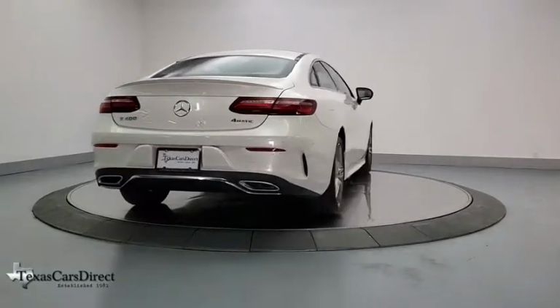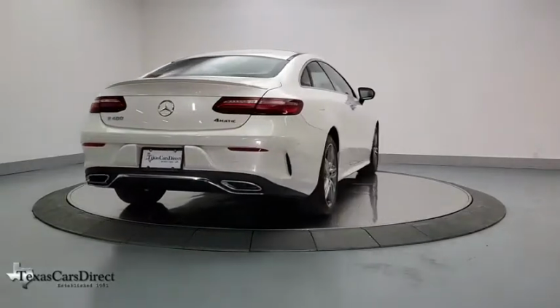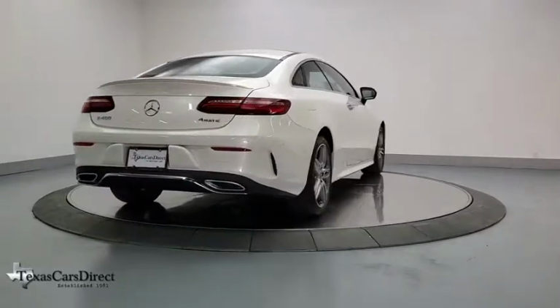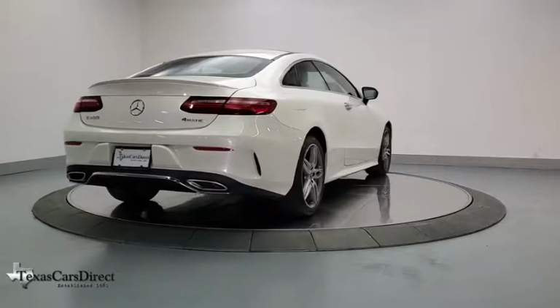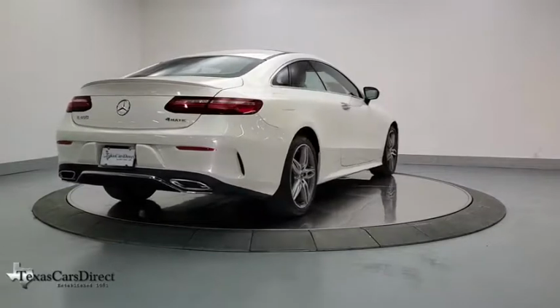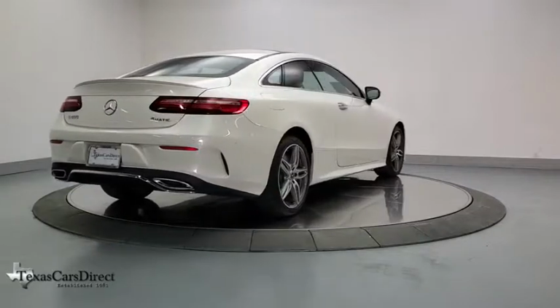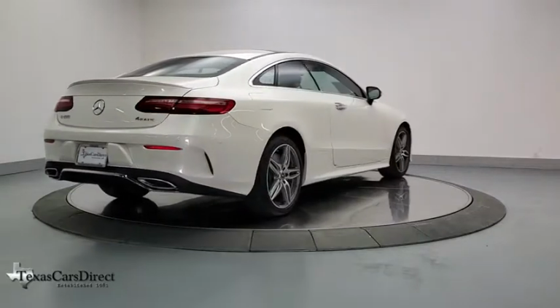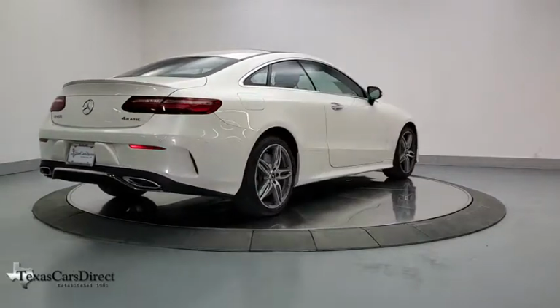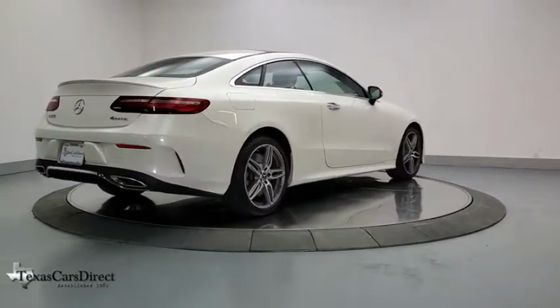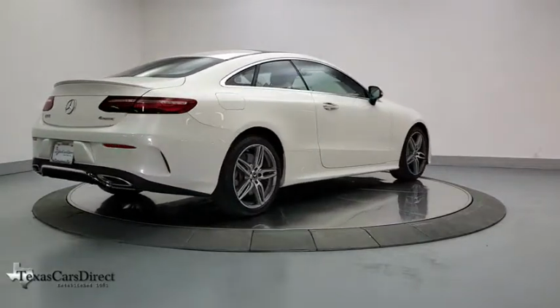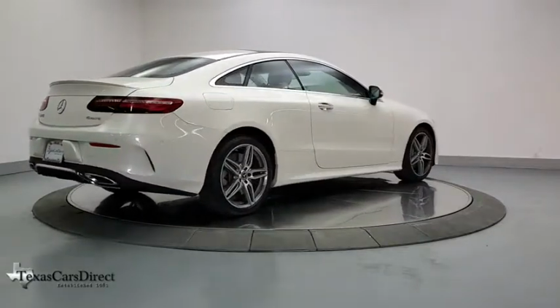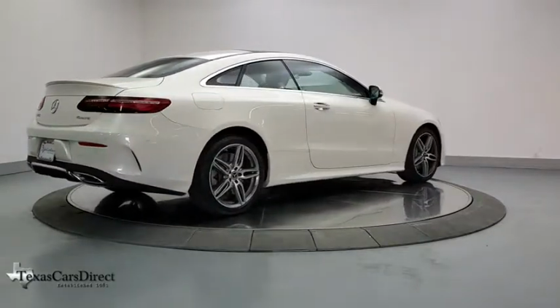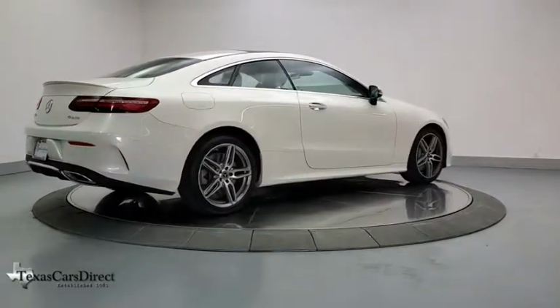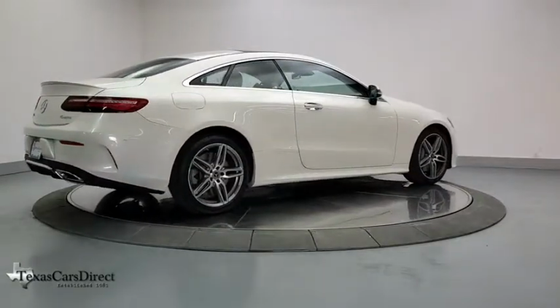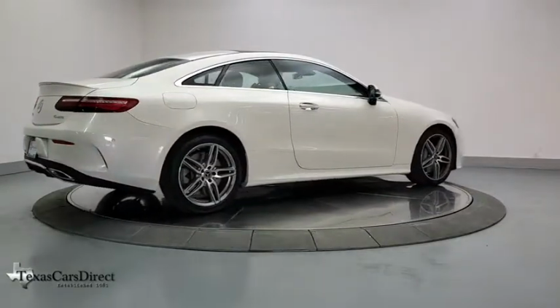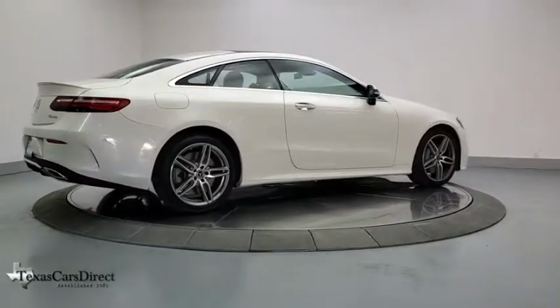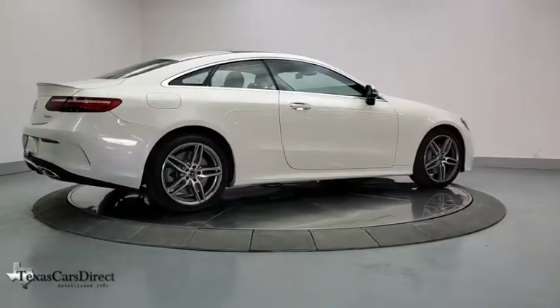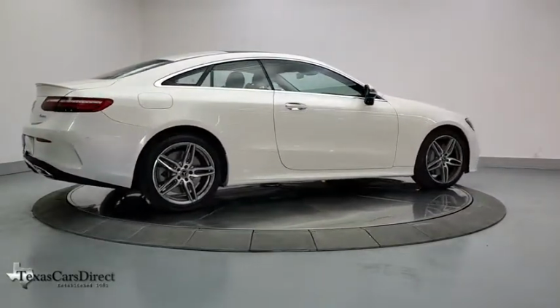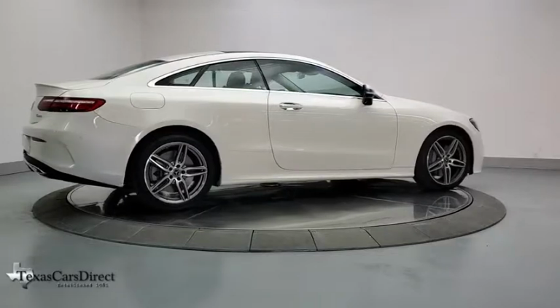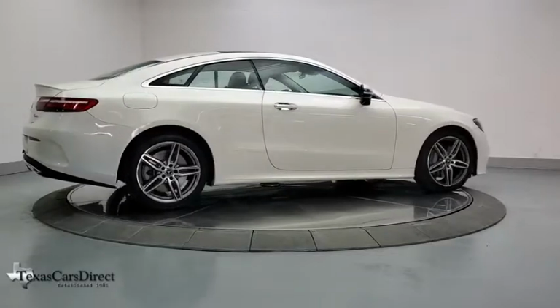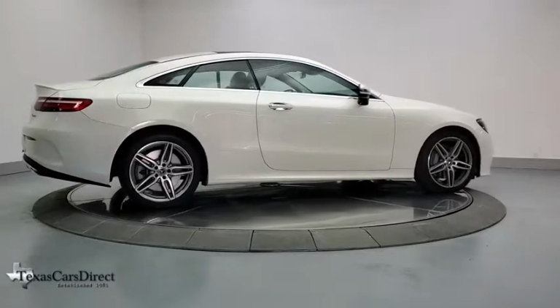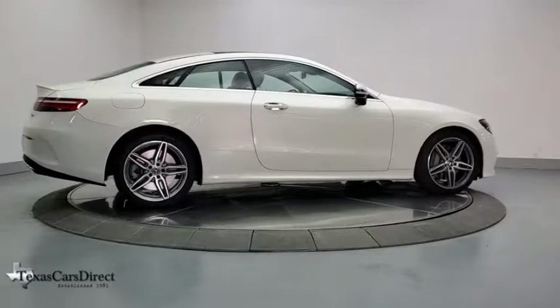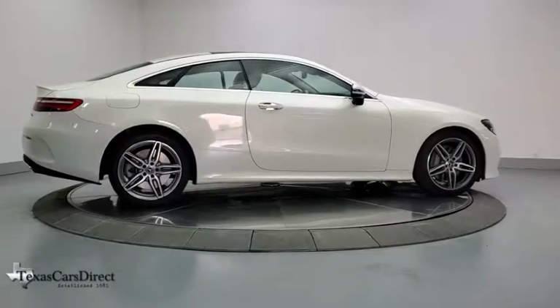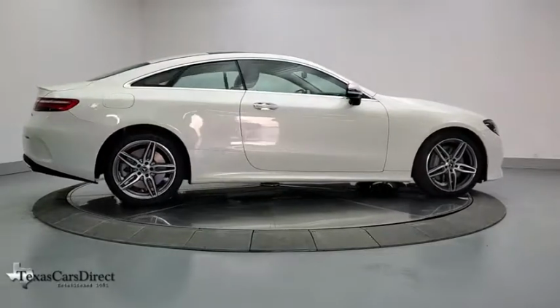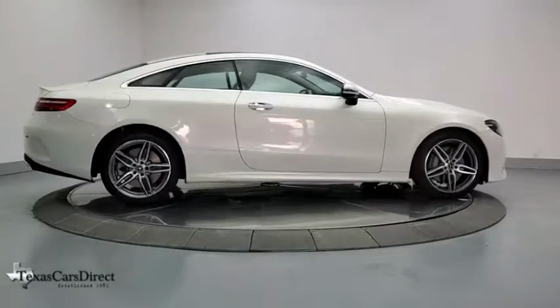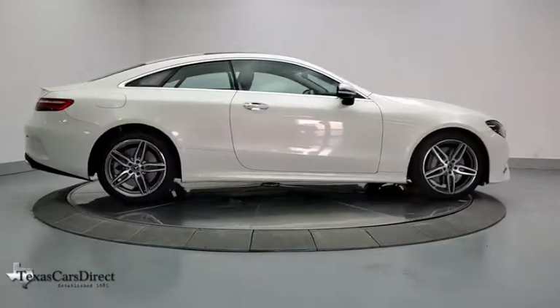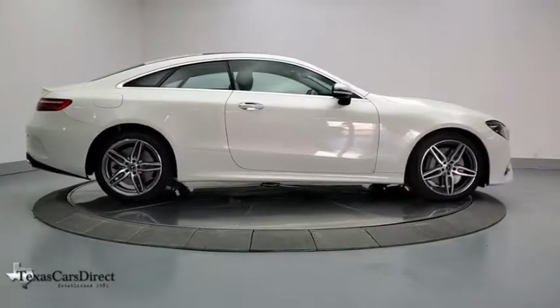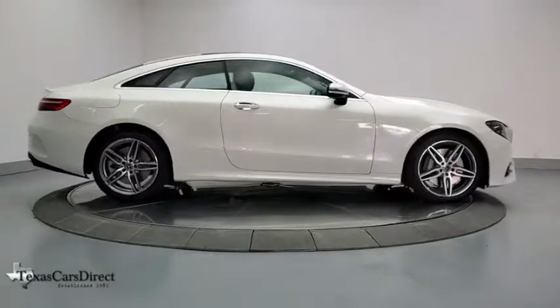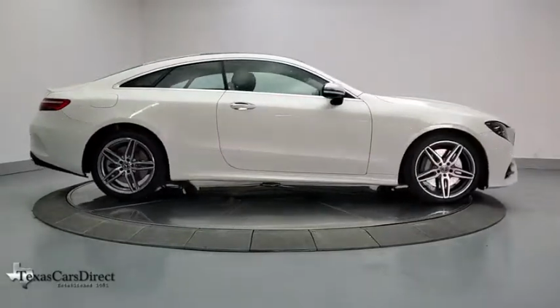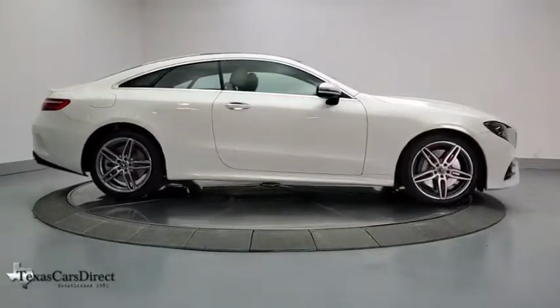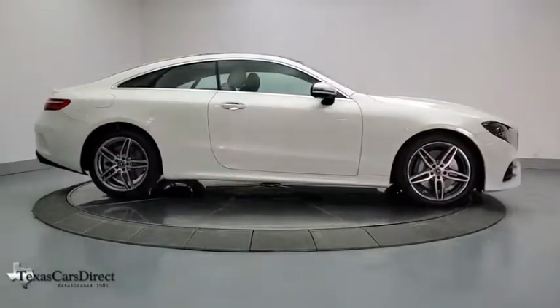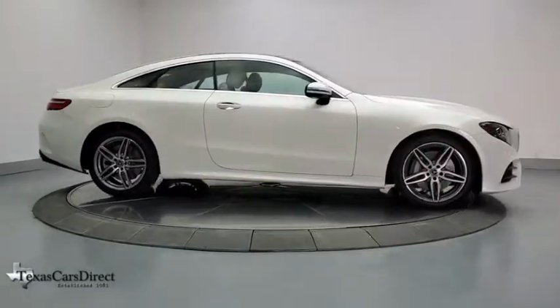Power windows, trip computer, heated front seats, rear window defroster, panic alarm, brake assist, Sirius satellite radio, overhead console, tachometer, leather upholstery.